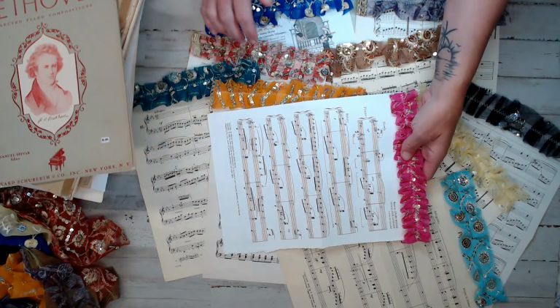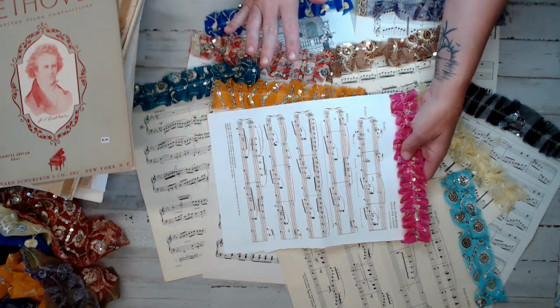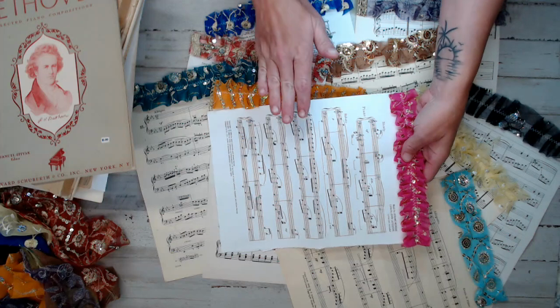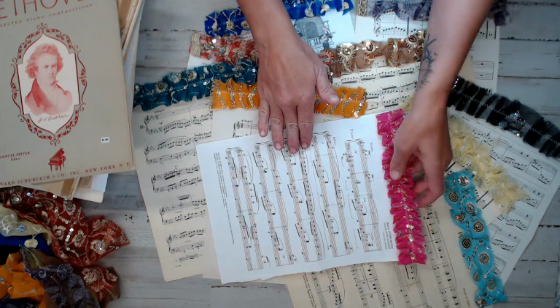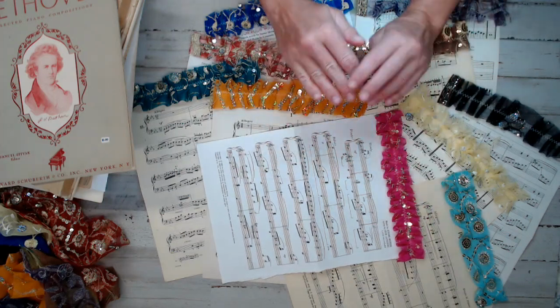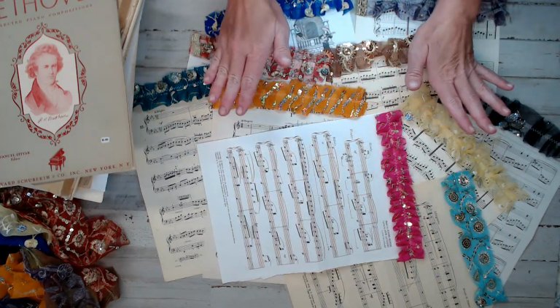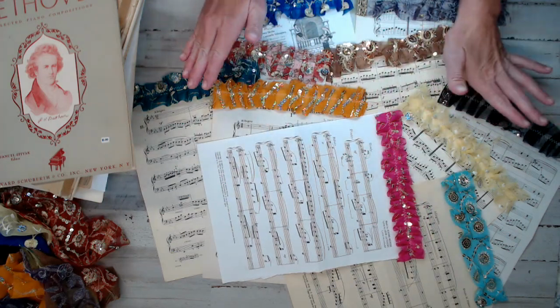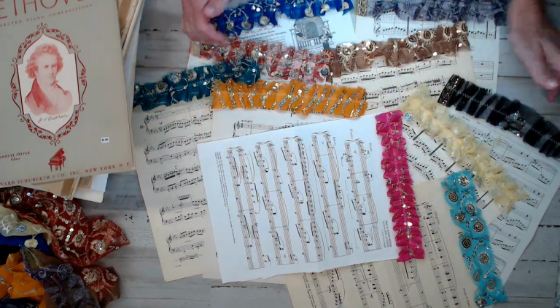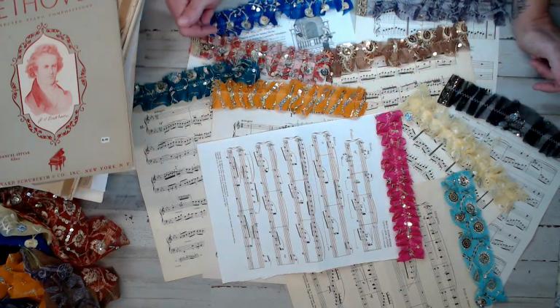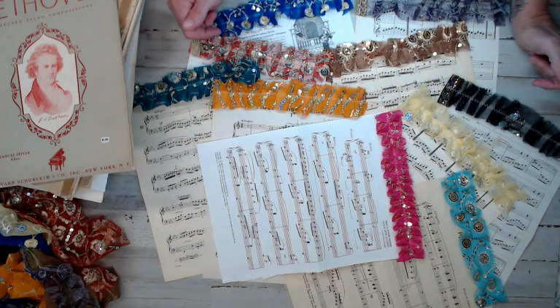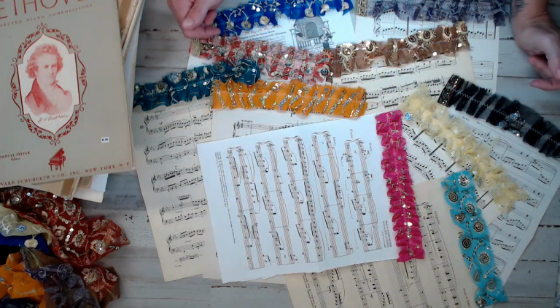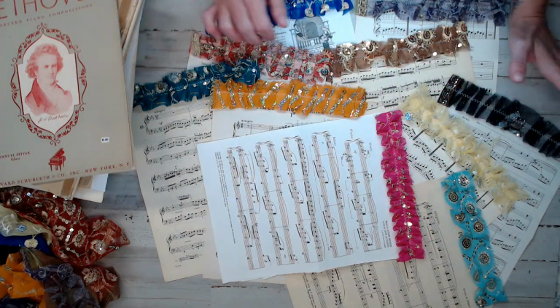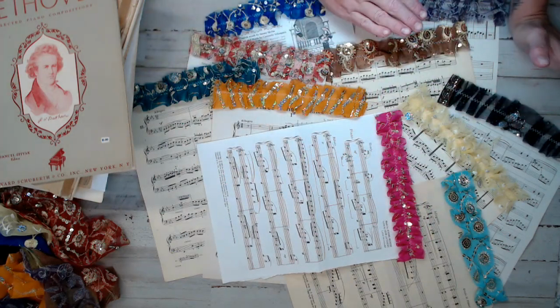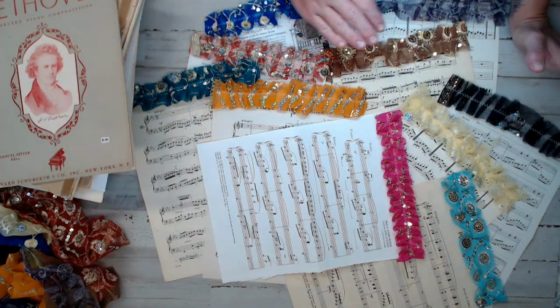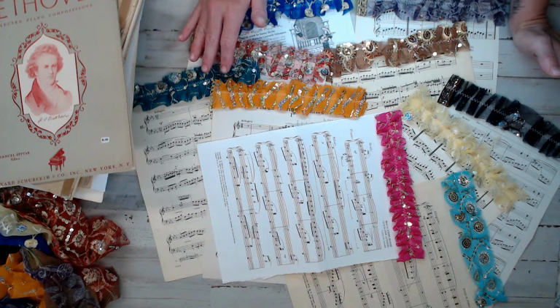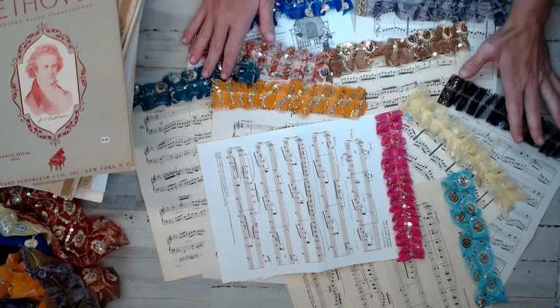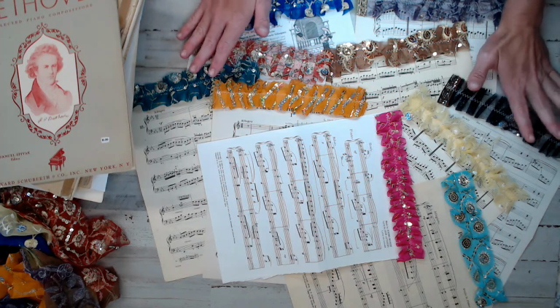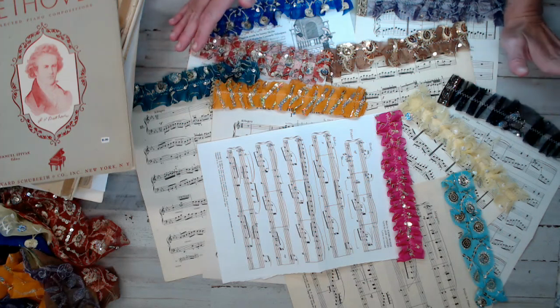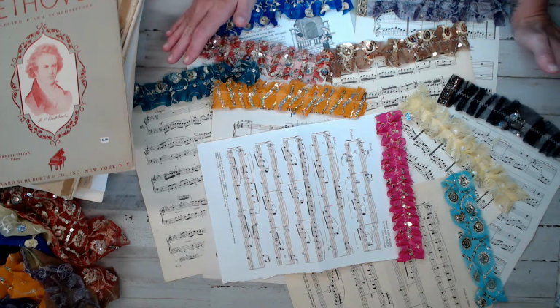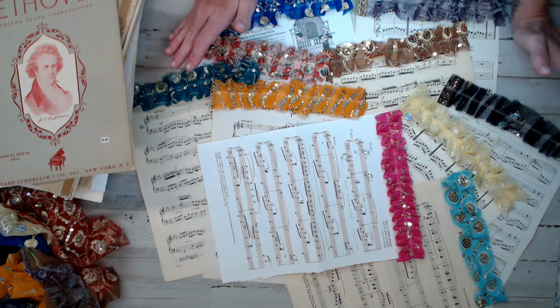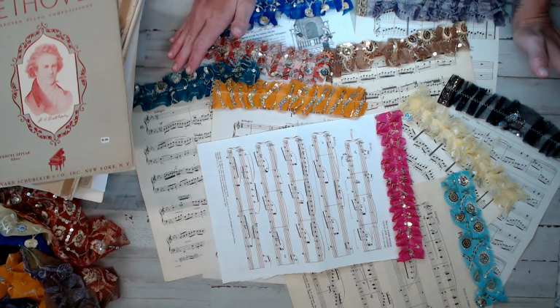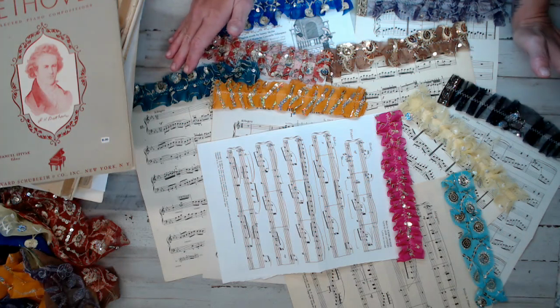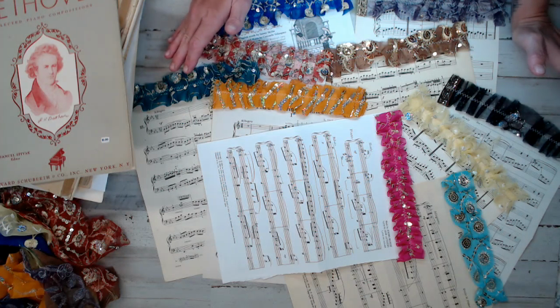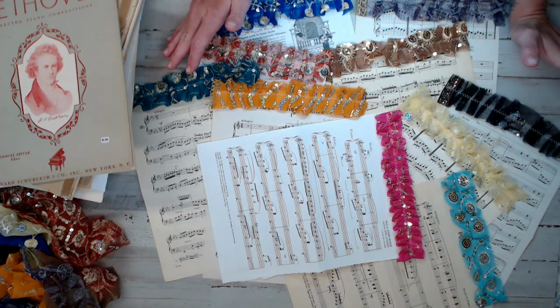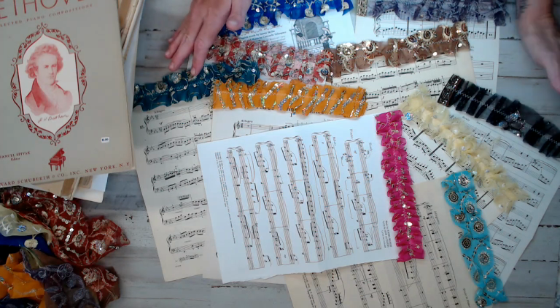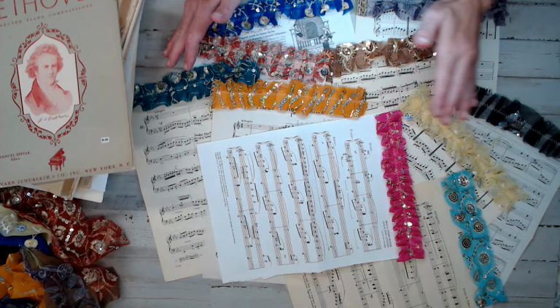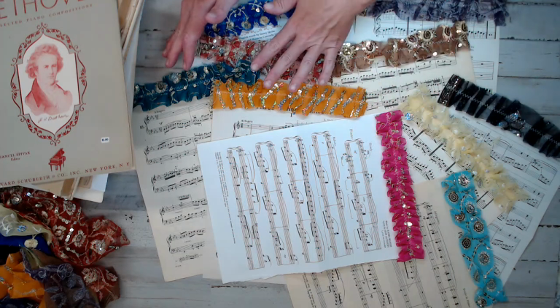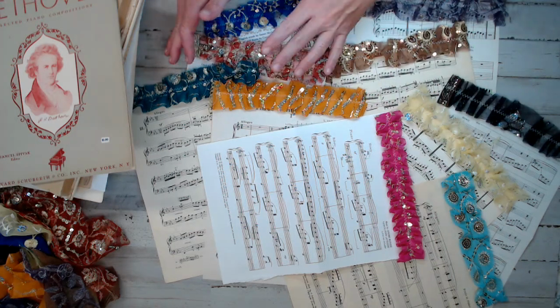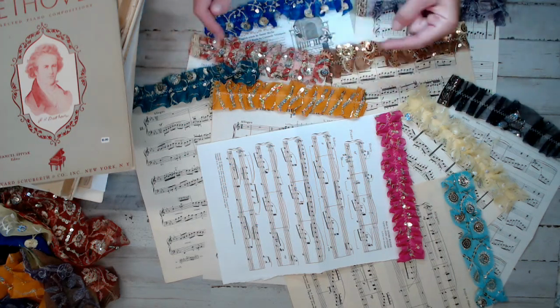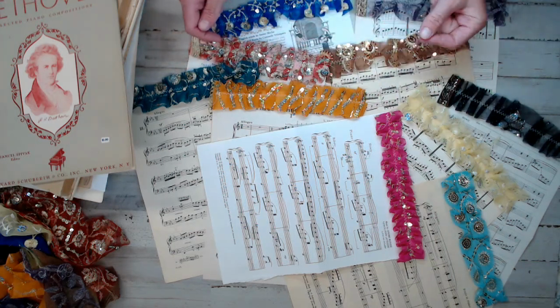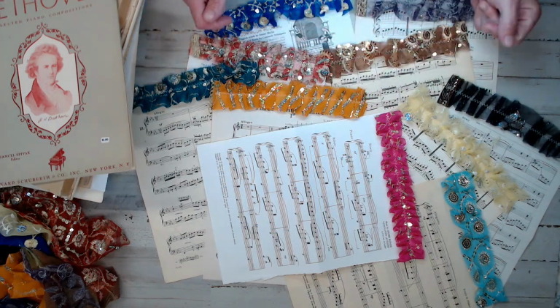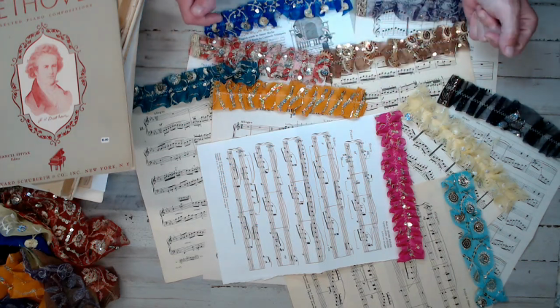I didn't want to just do simple ruffles for you guys — I wanted obviously the colors of the rainbow. So each pack is a 10-pack, and what you see here is the exact colors and designs that you're getting.